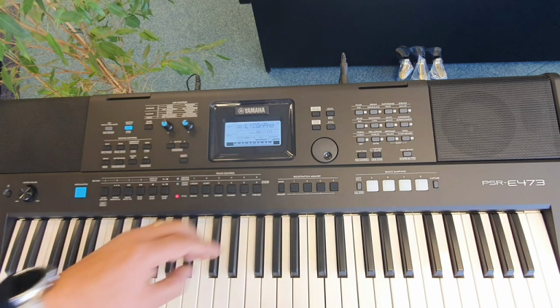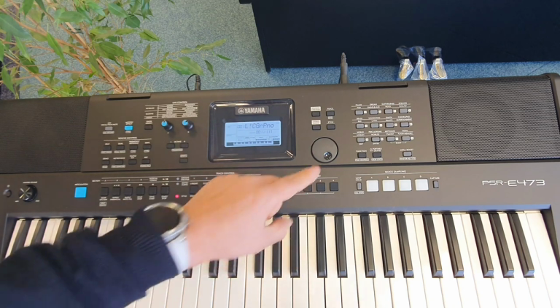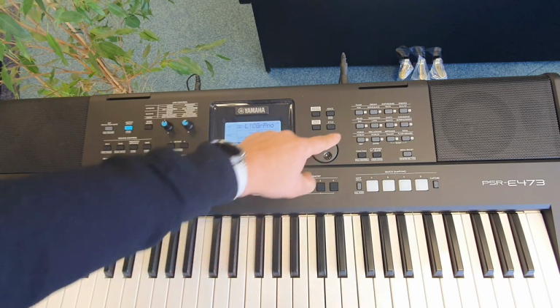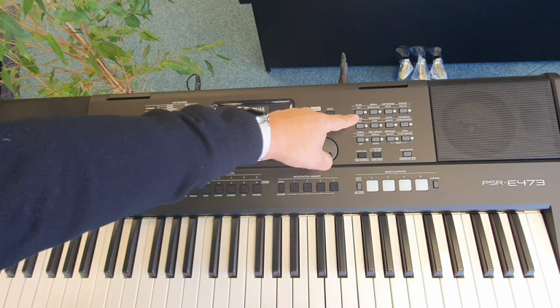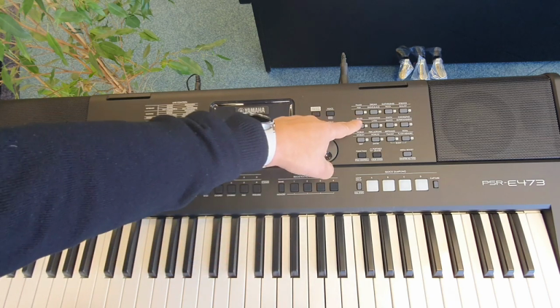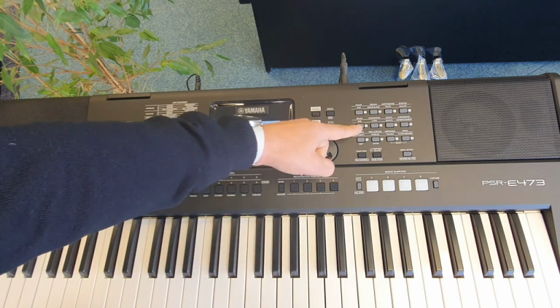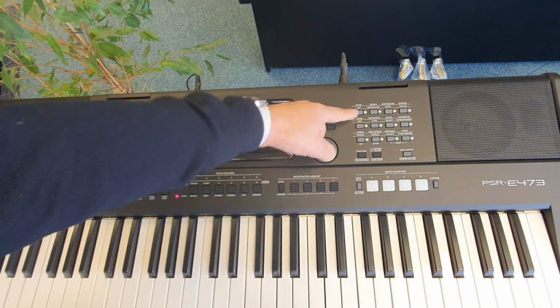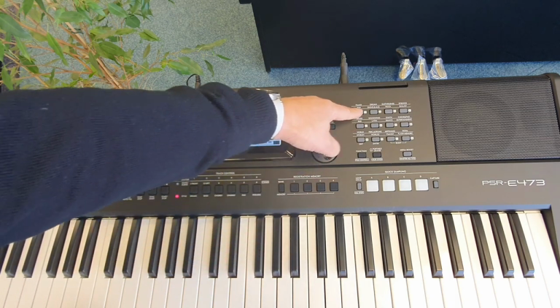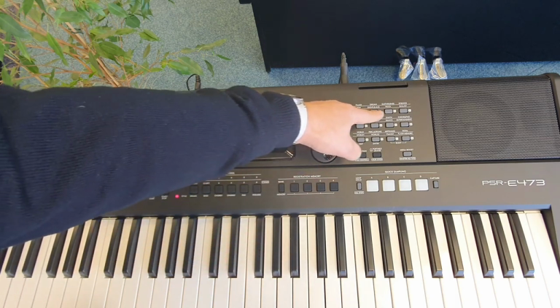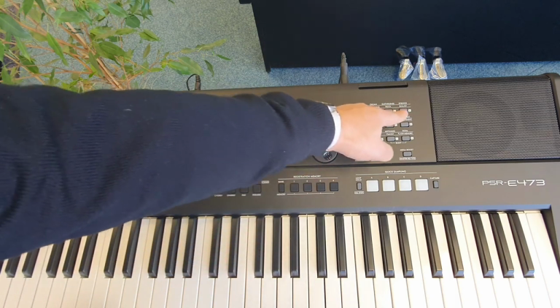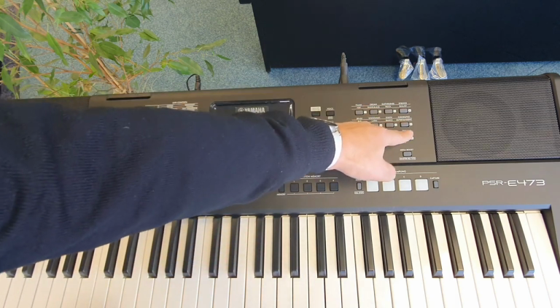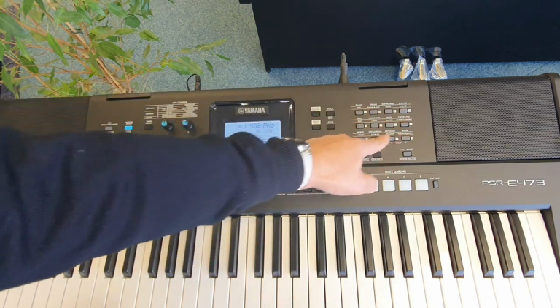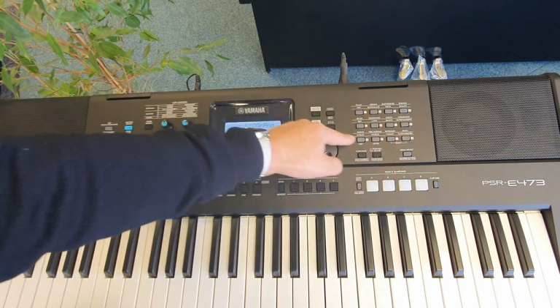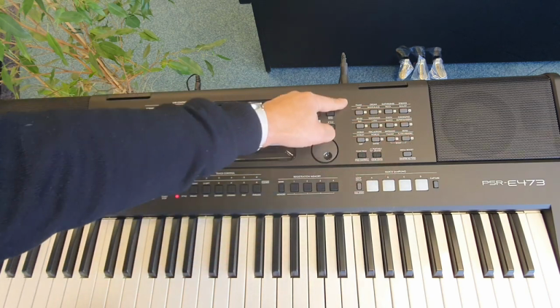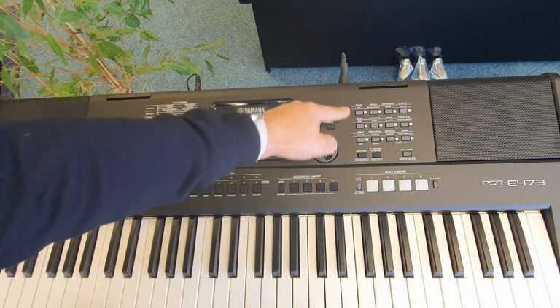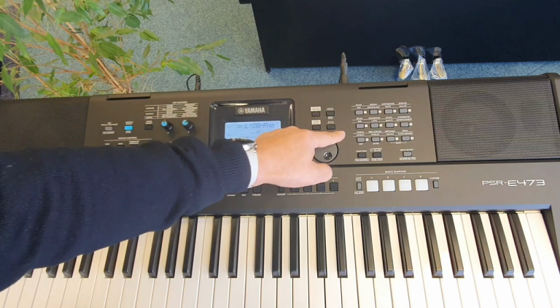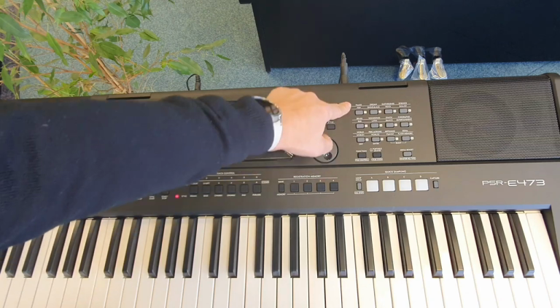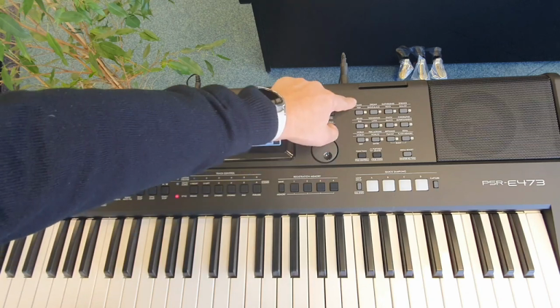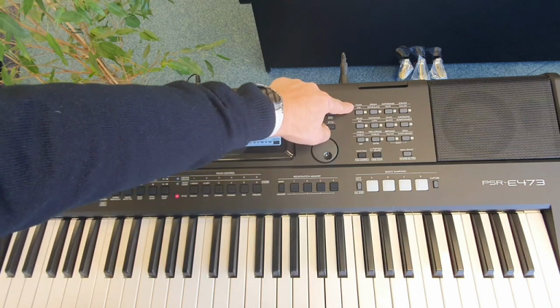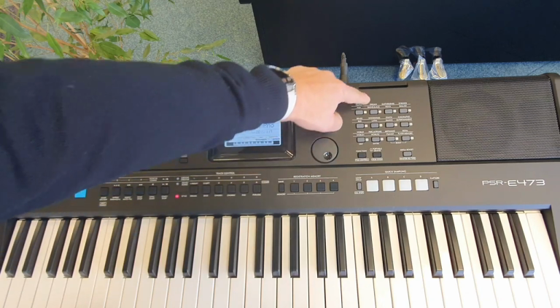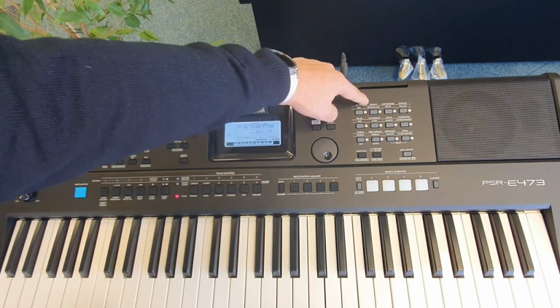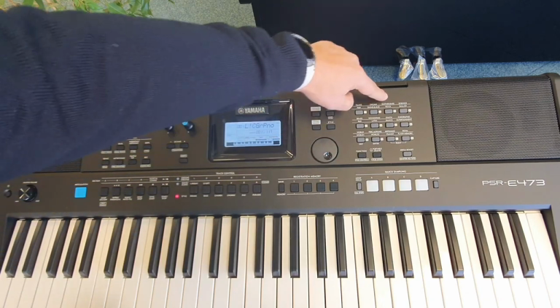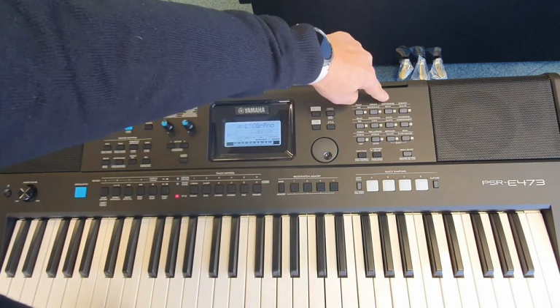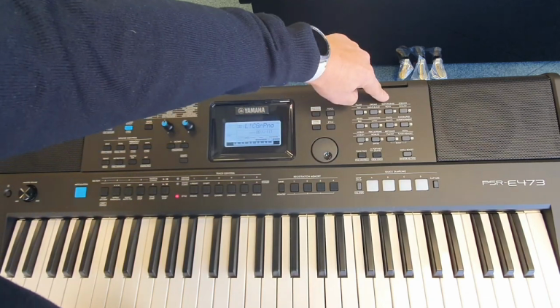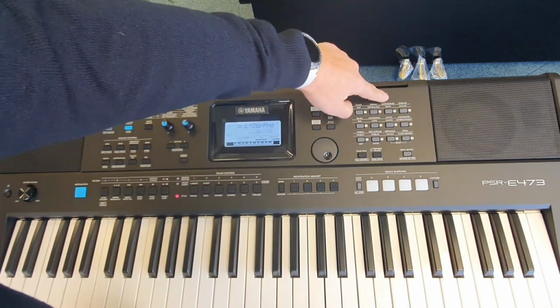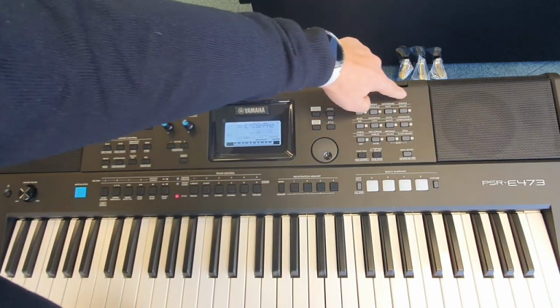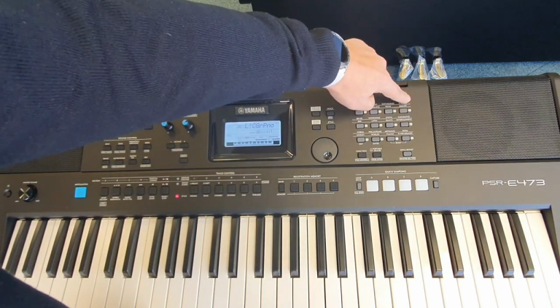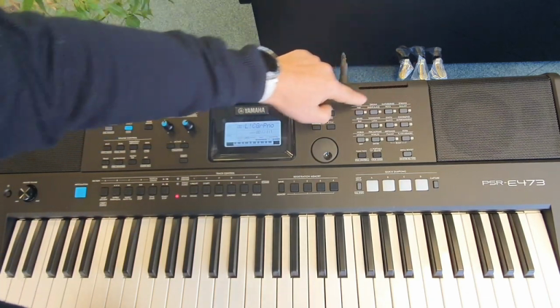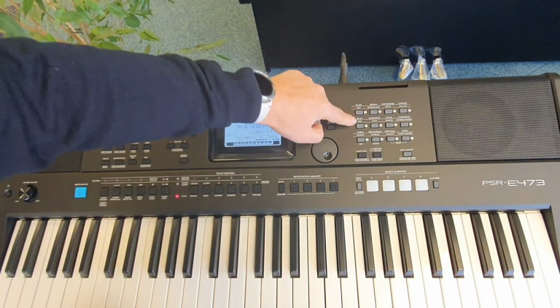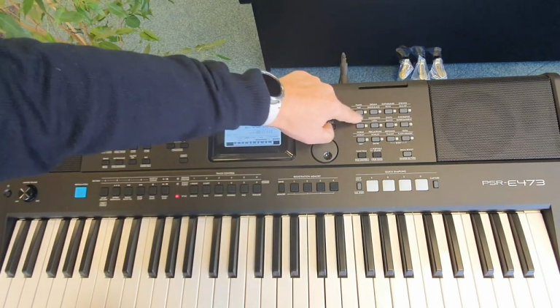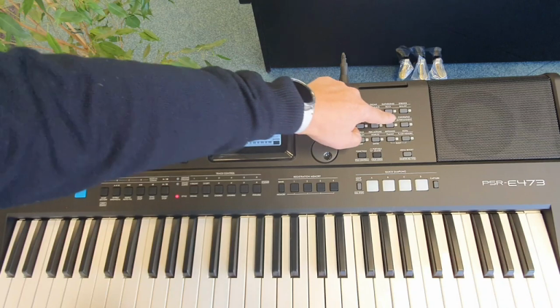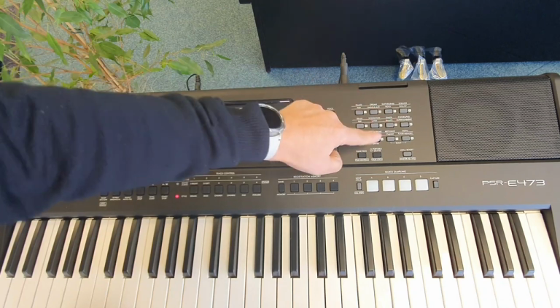All of the sounds that are in the instrument are categorised on the right hand side in these buttons. You'll notice we have piano, organ, guitar and bass, strings, brass and so on.